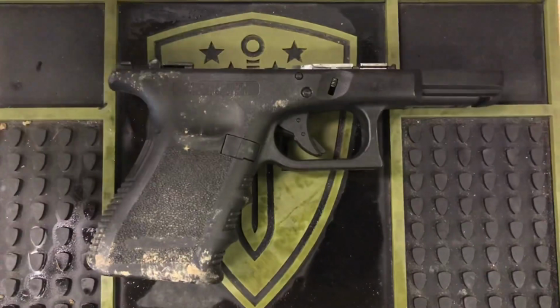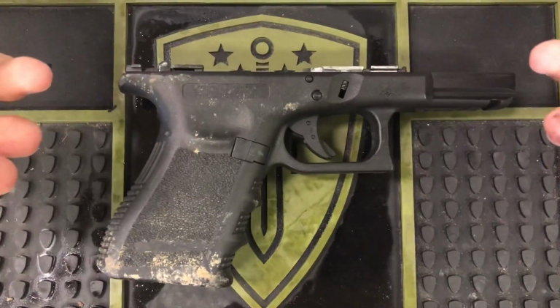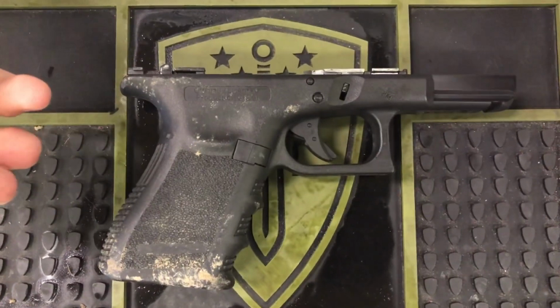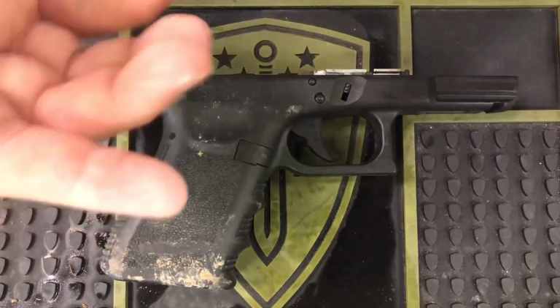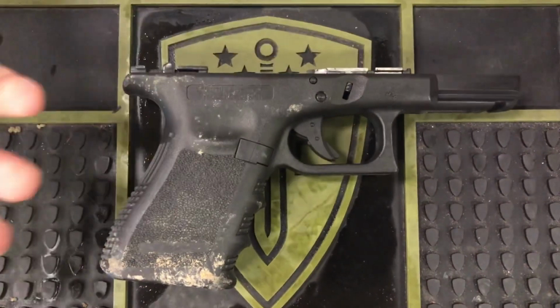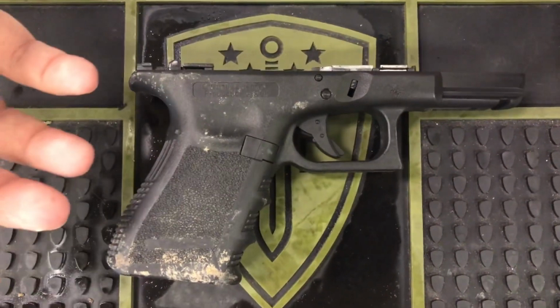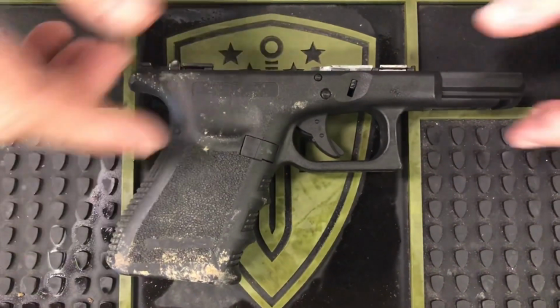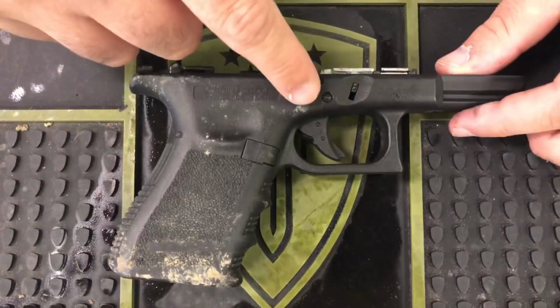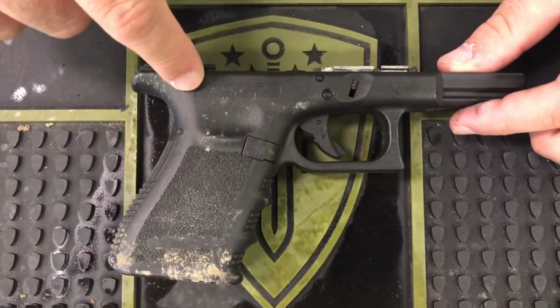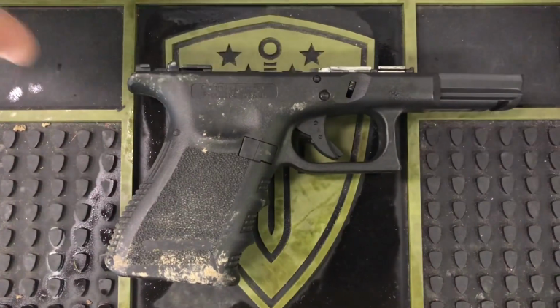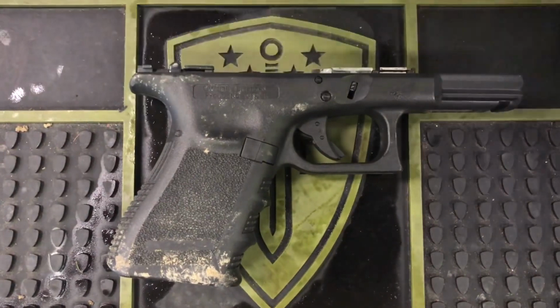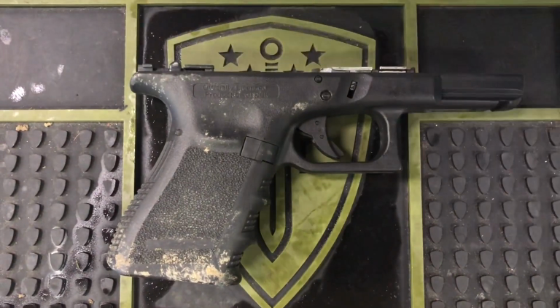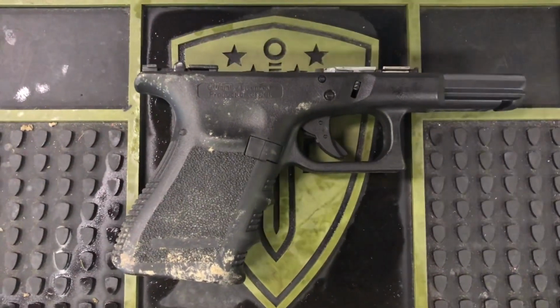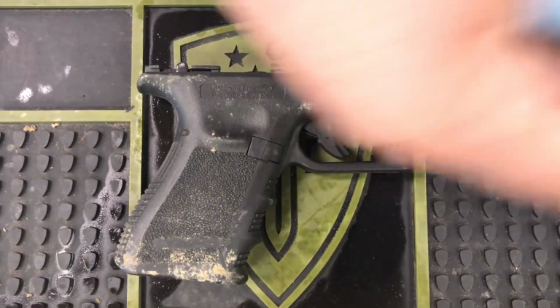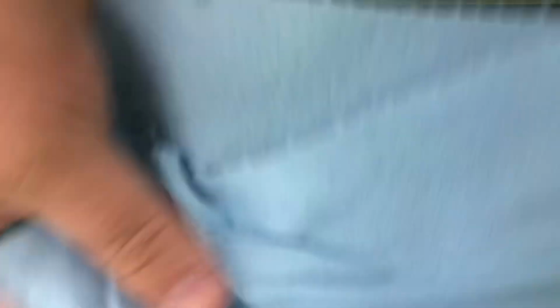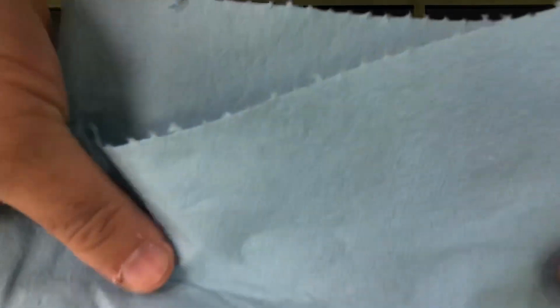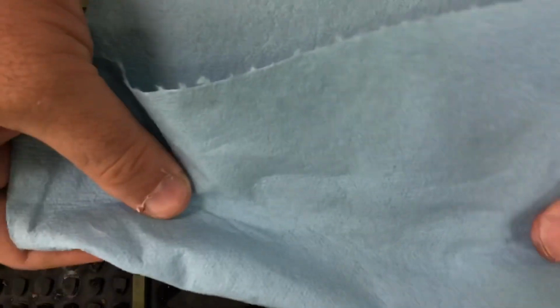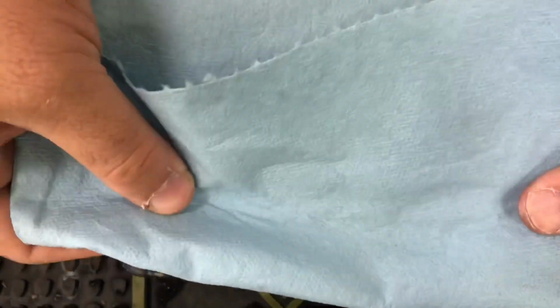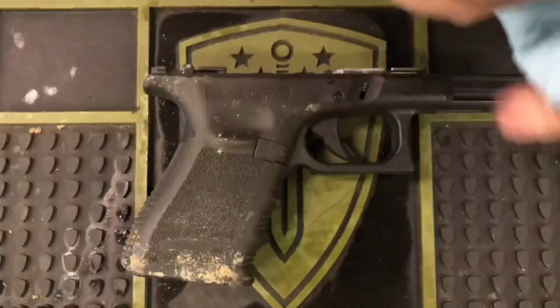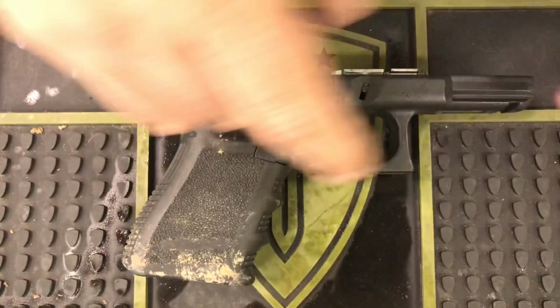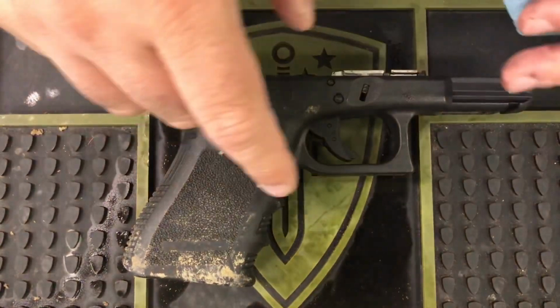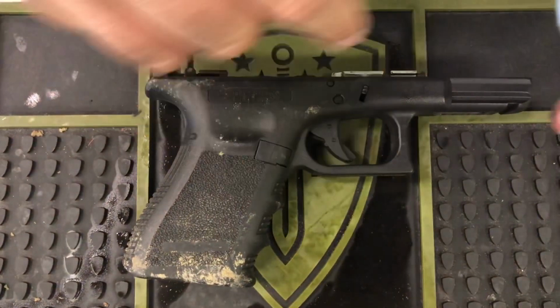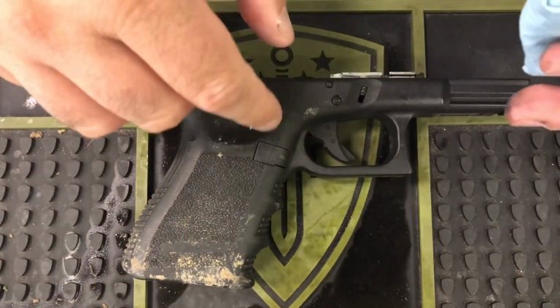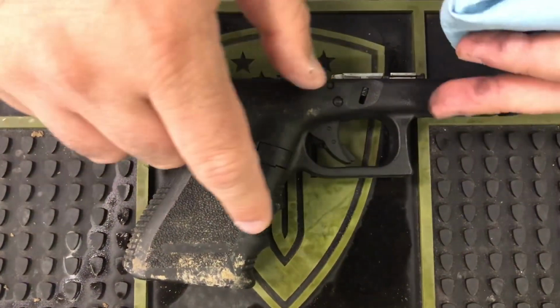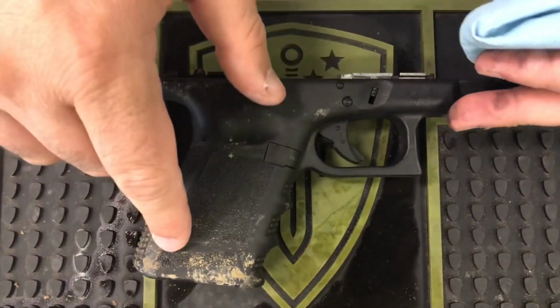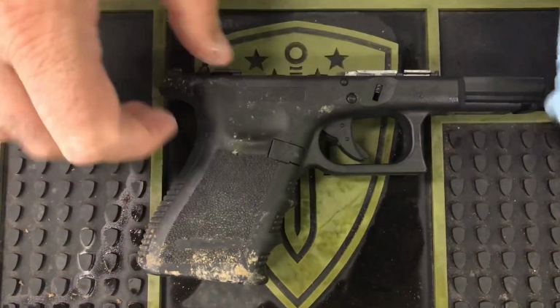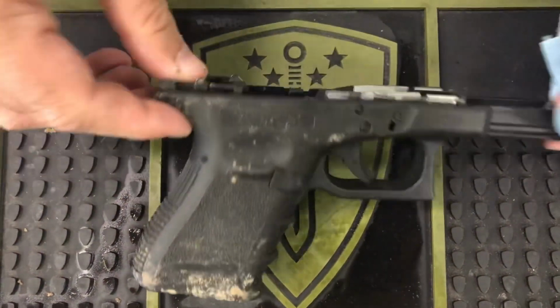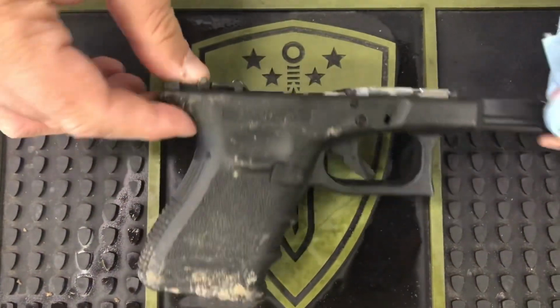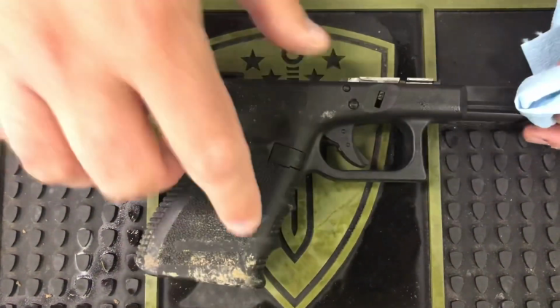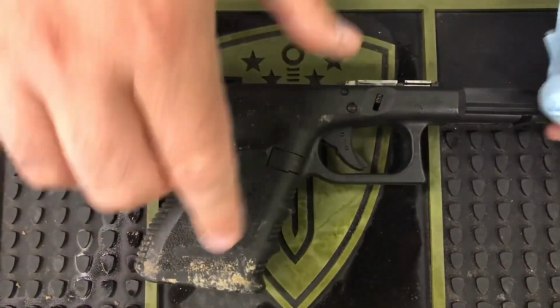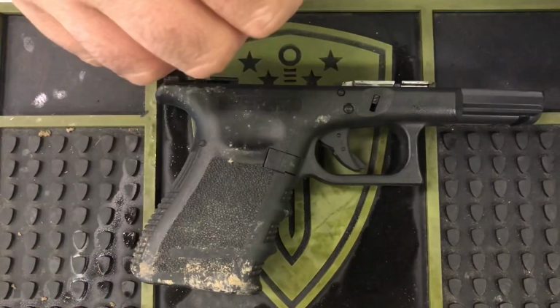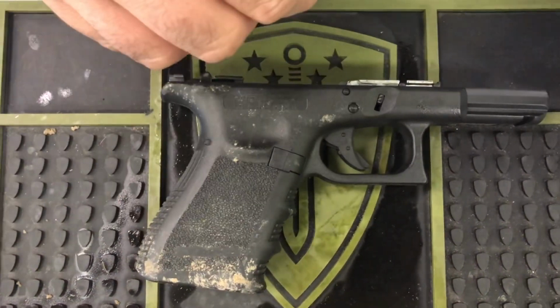For the lower frame, we're going to do the same thing we did with the slide, except a little differently up top. Instead, we're going to spray the CRC directly onto the shop towel and then wipe from there. For the lower frame itself, just to keep it away from all the internal parts, we'll spray directly onto the frame.